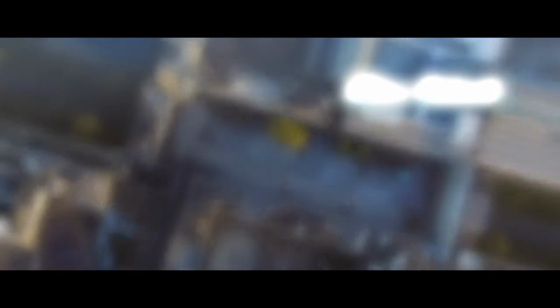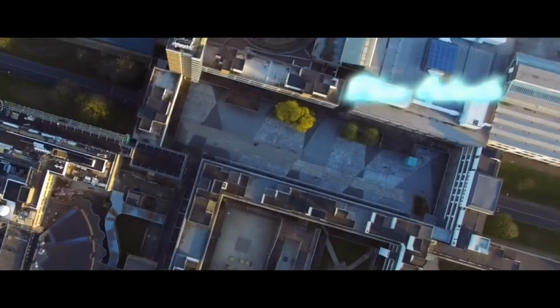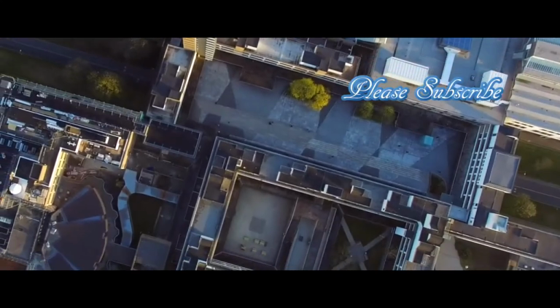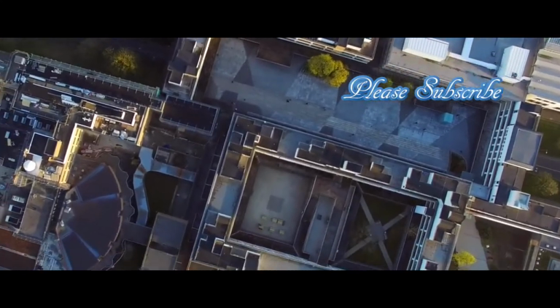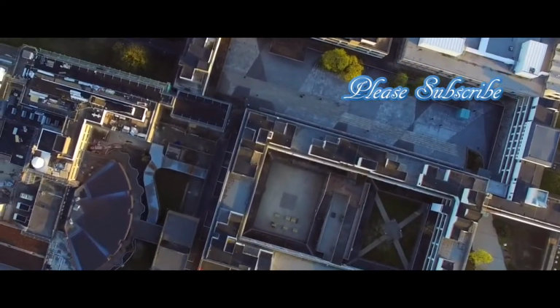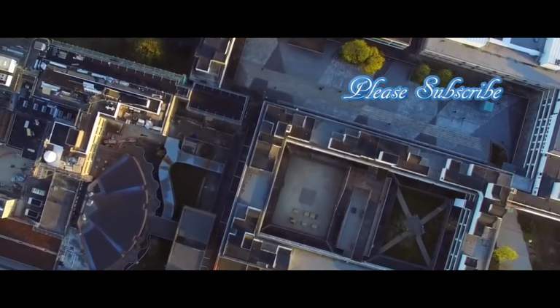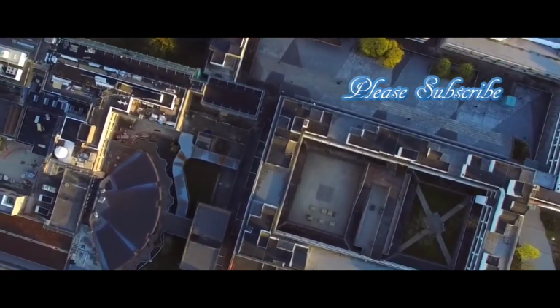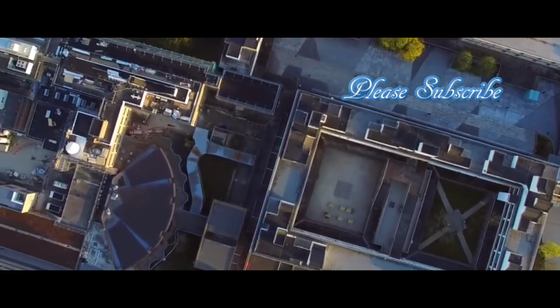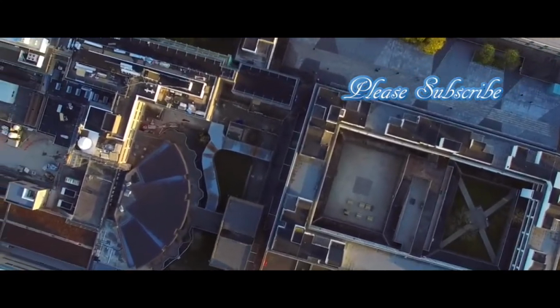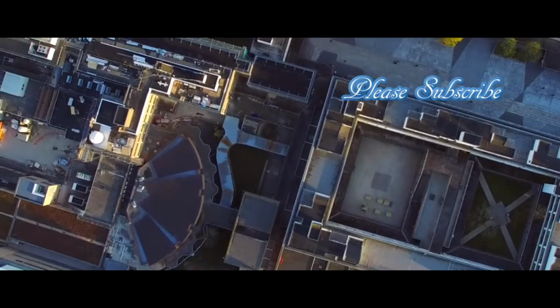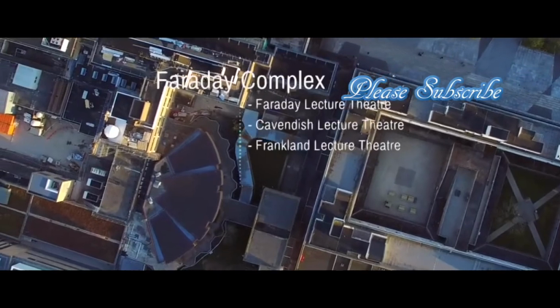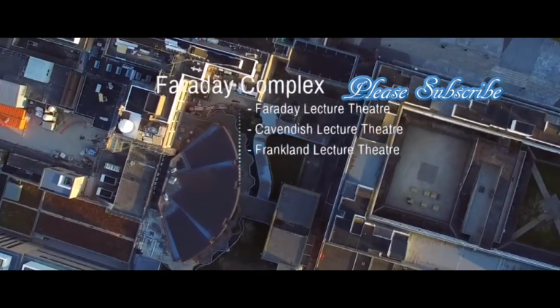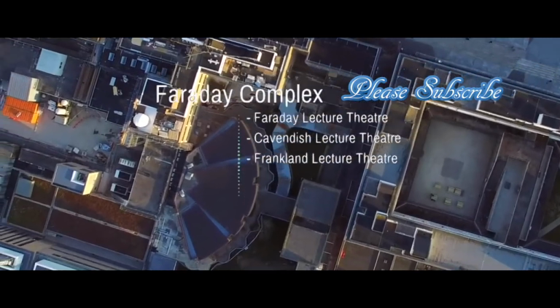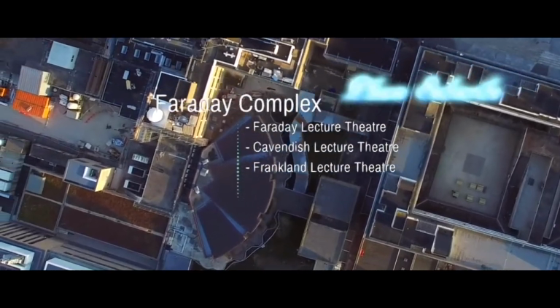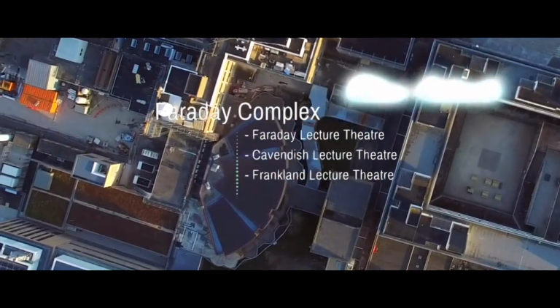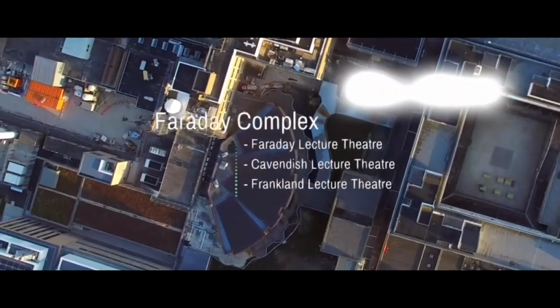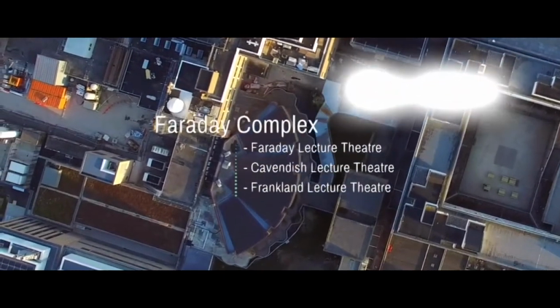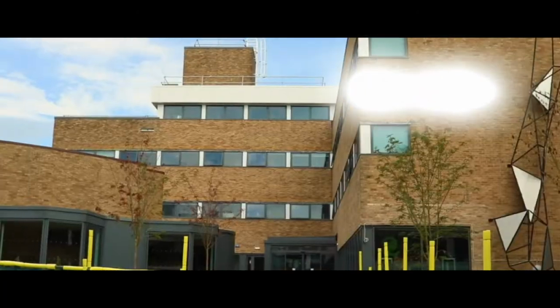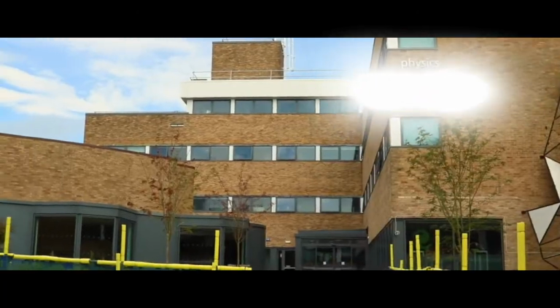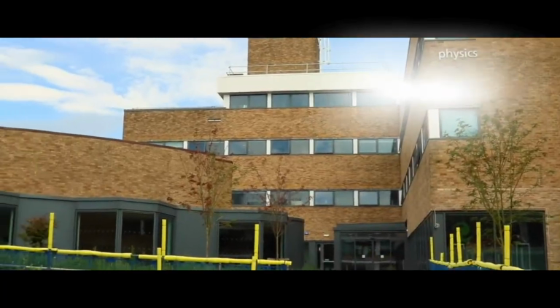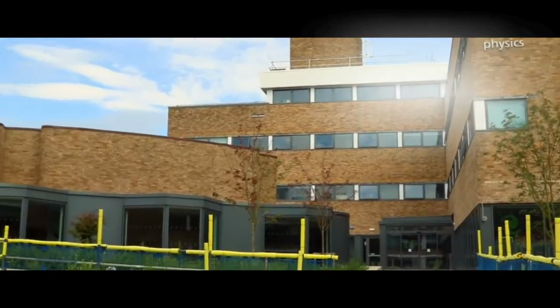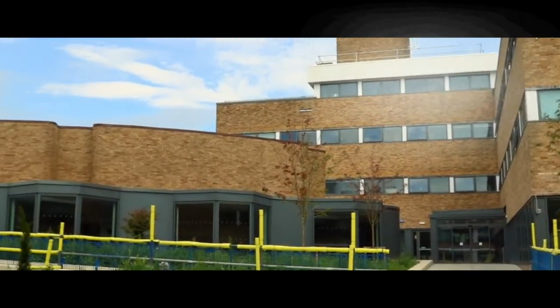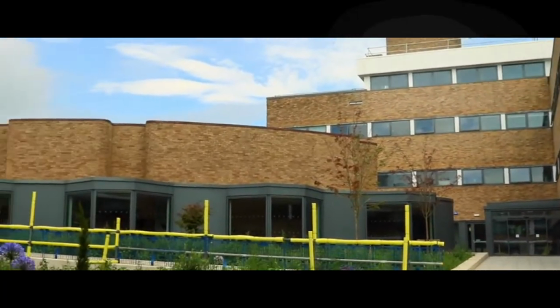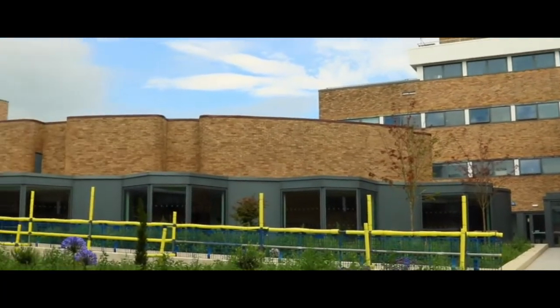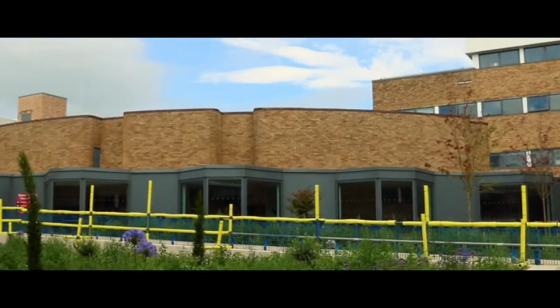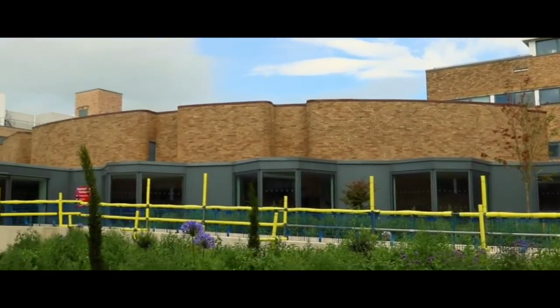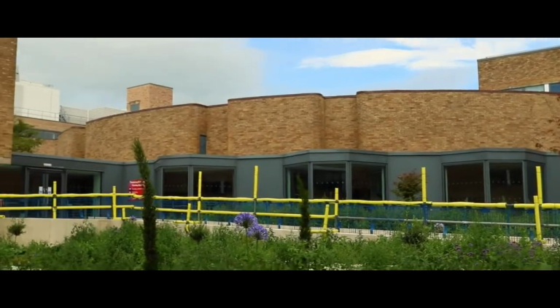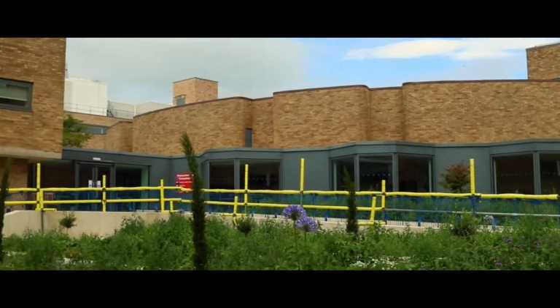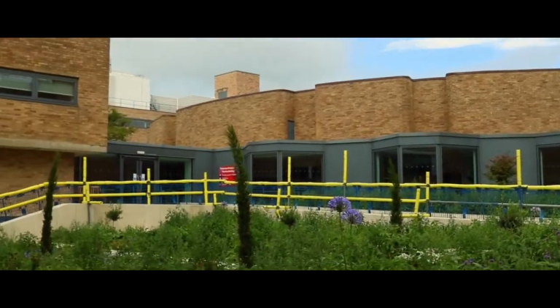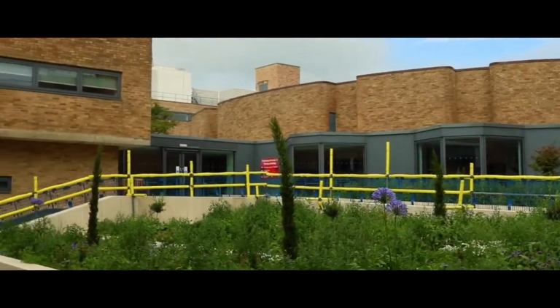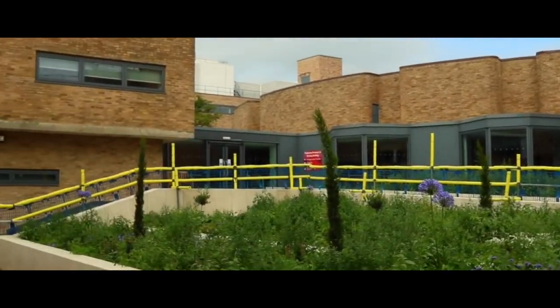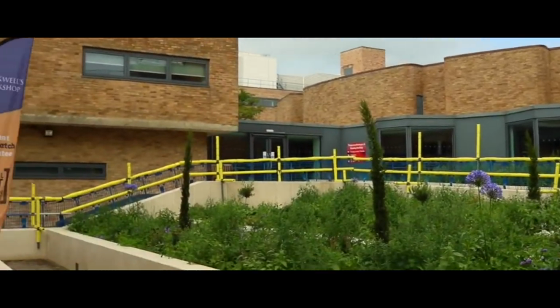Just north of Alexandra Square you'll find the Faraday Complex, which houses three lecture theatres: Faraday, Cavendish, and Franklin. Outside you'll find a new physics garden.